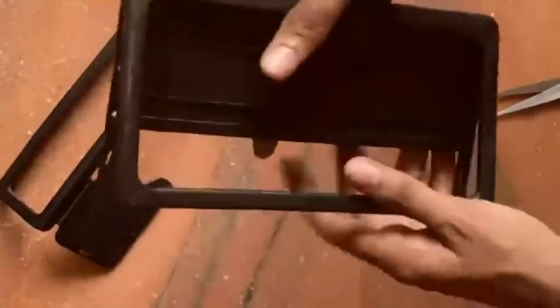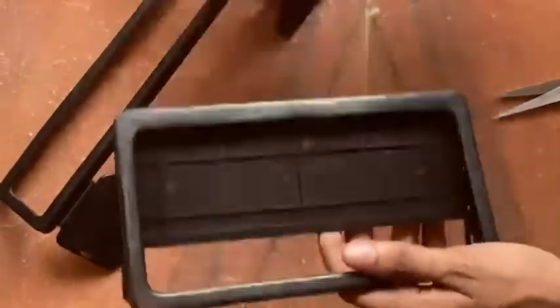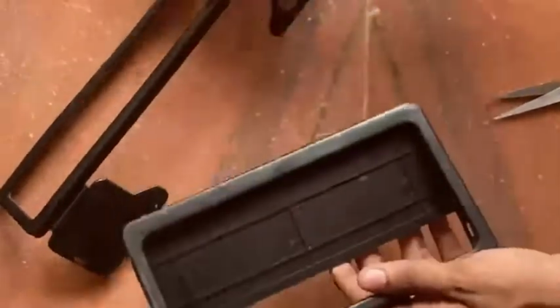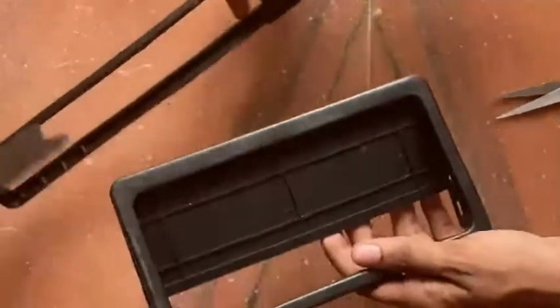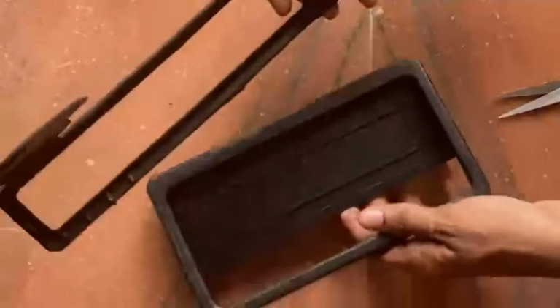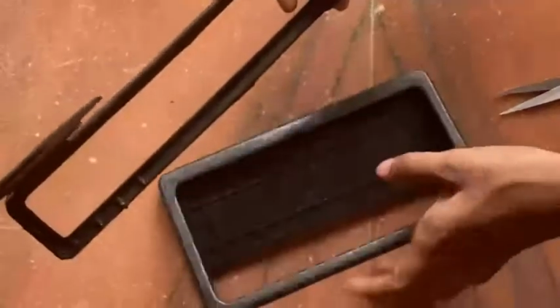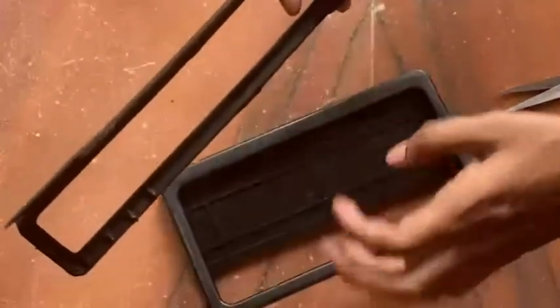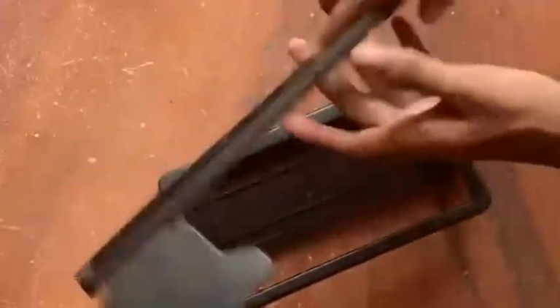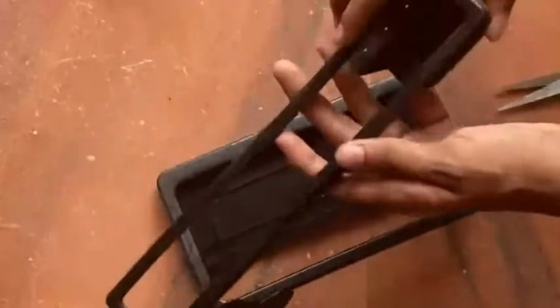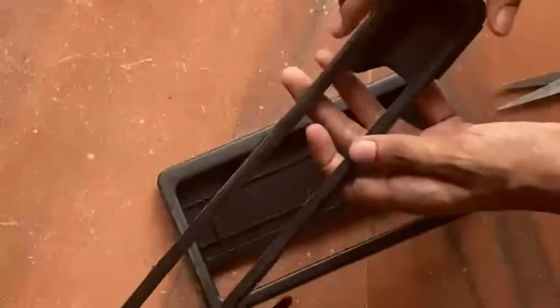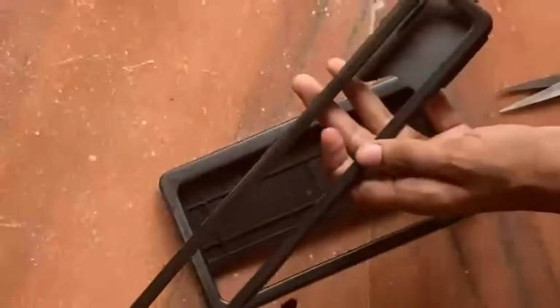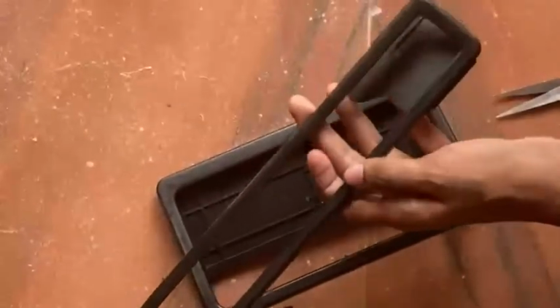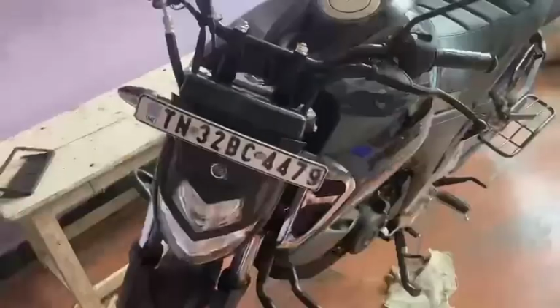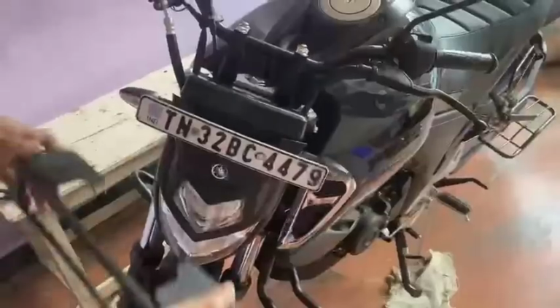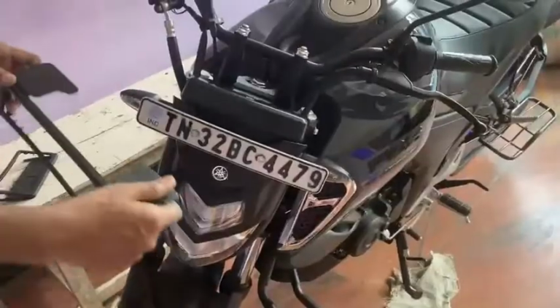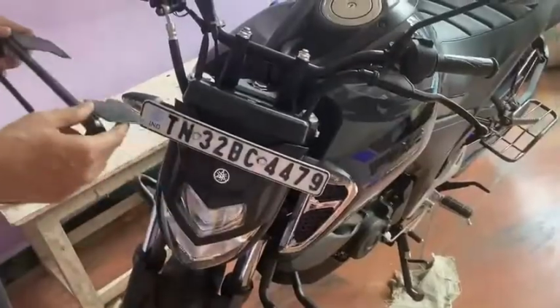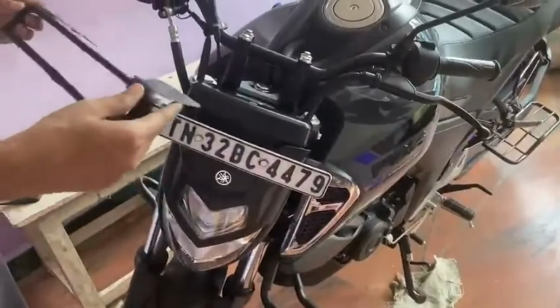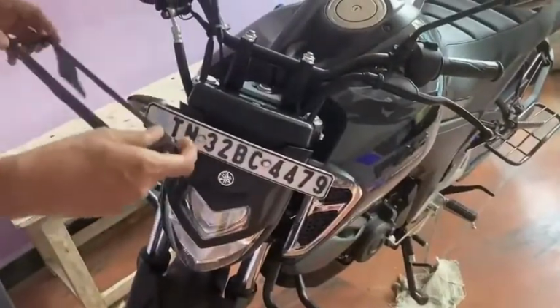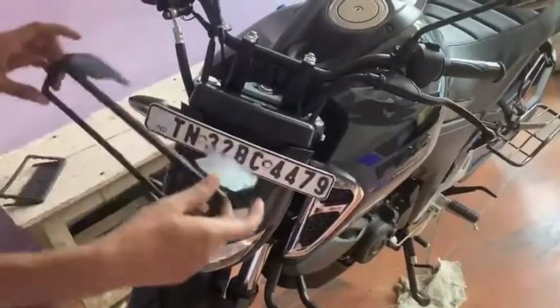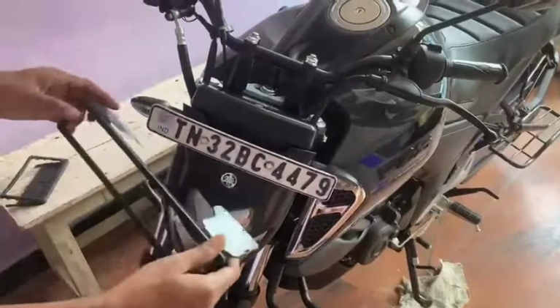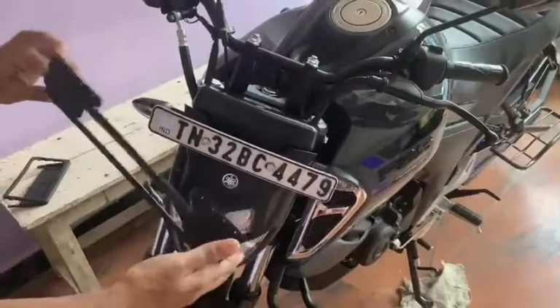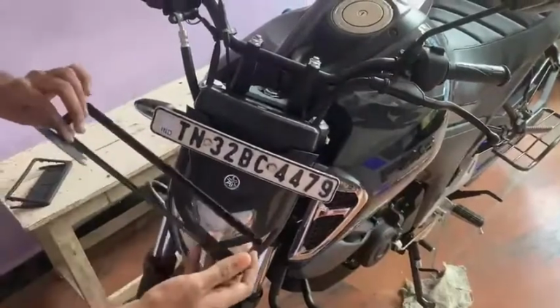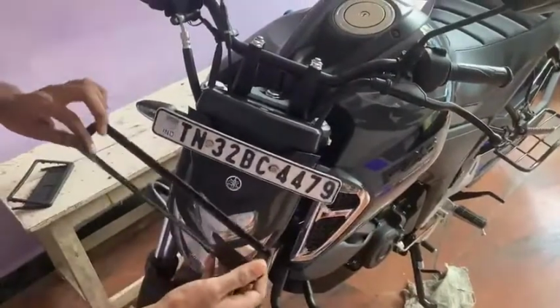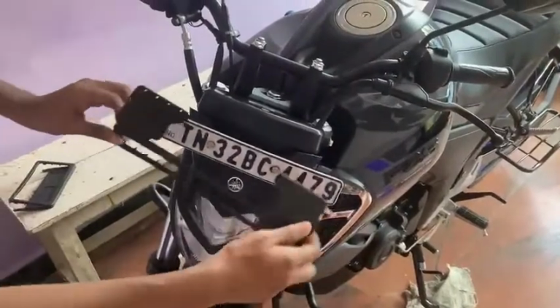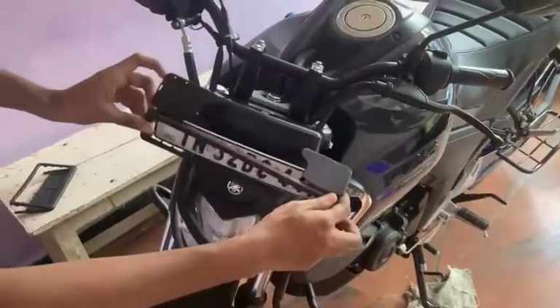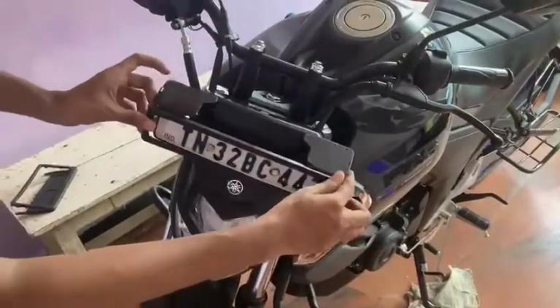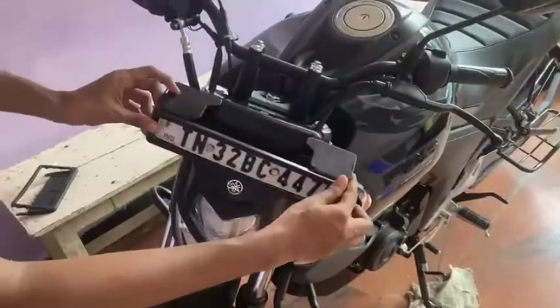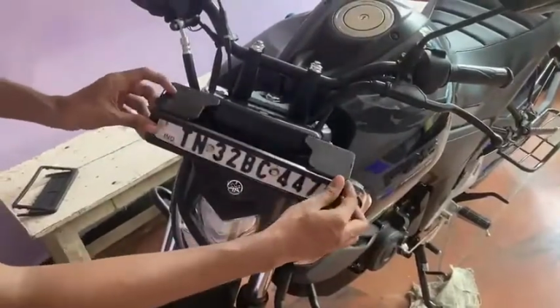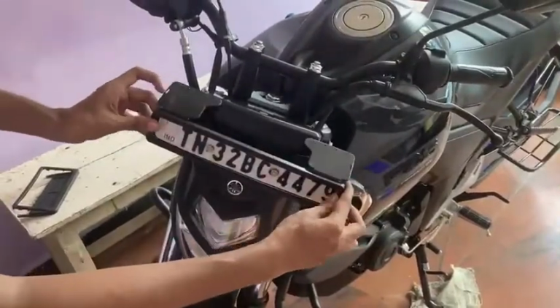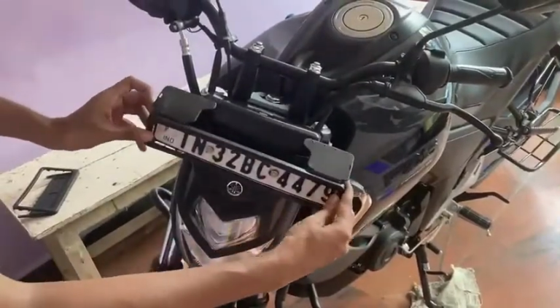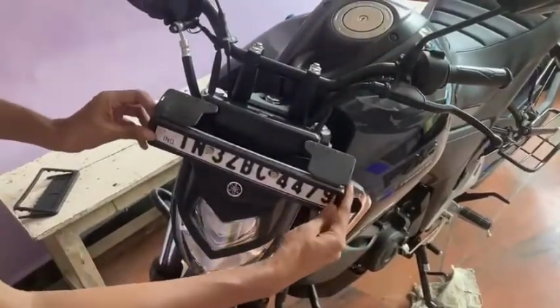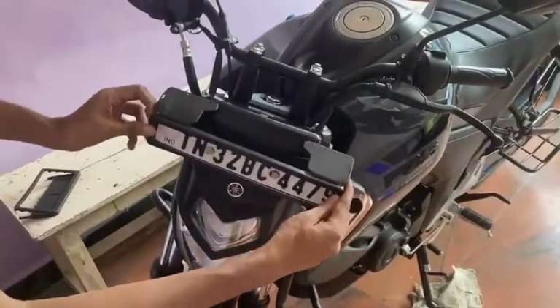If you have a screw, you can install it directly. I will install it first. Let's see.